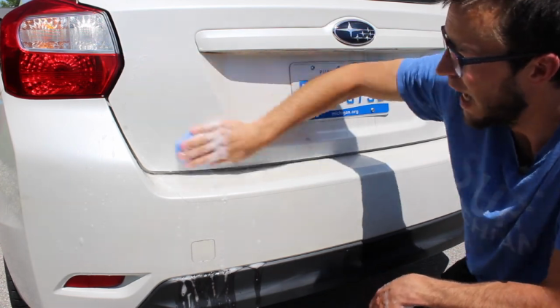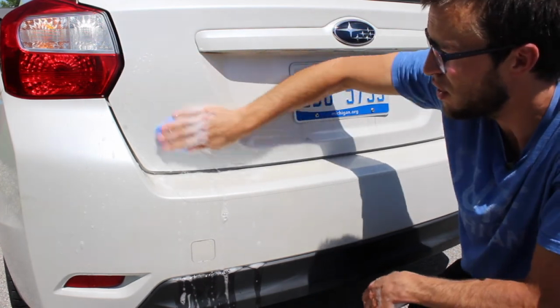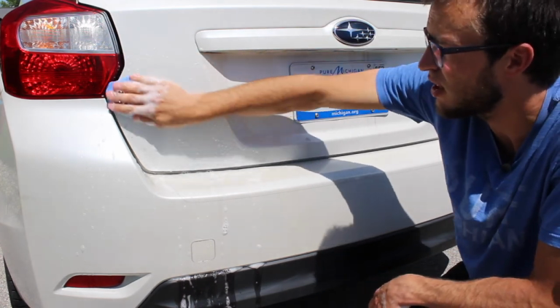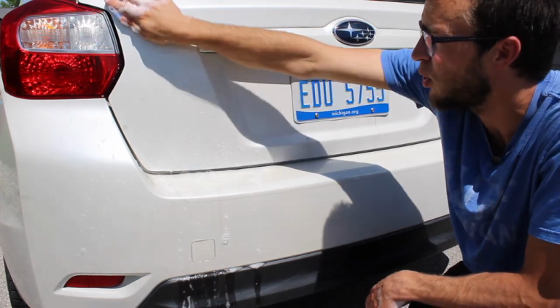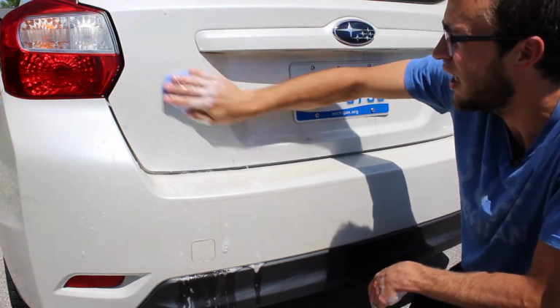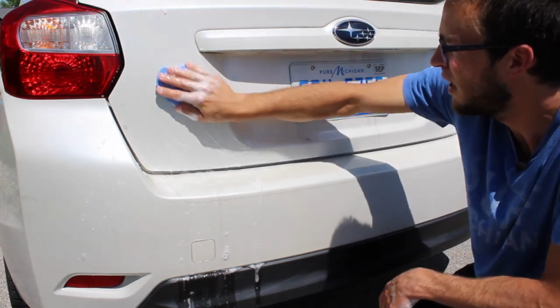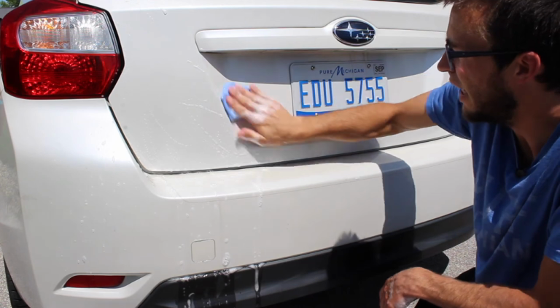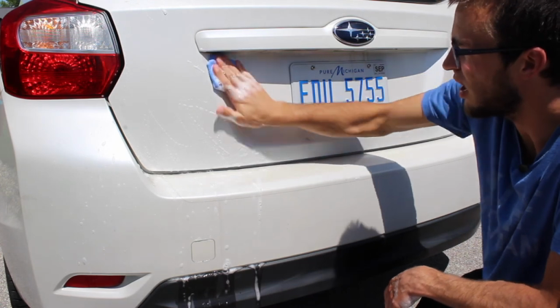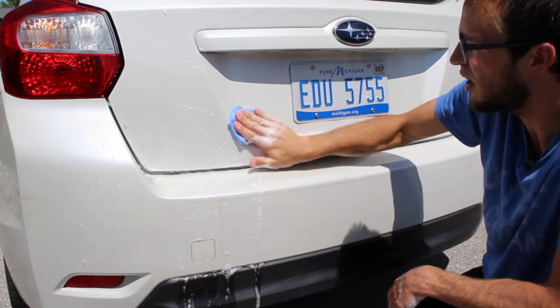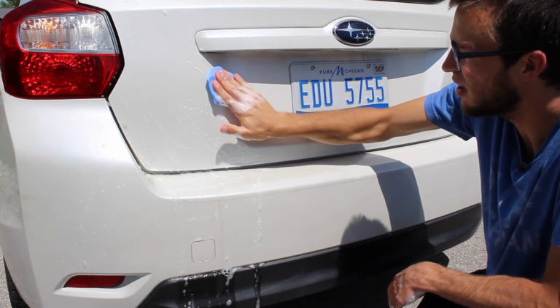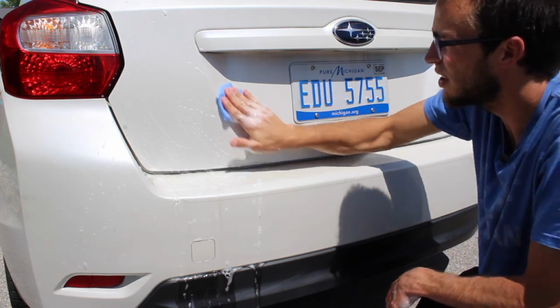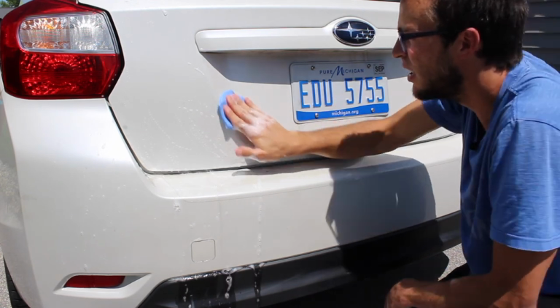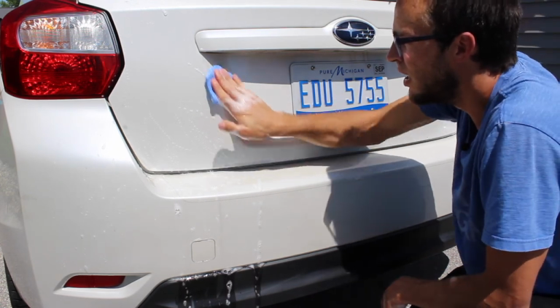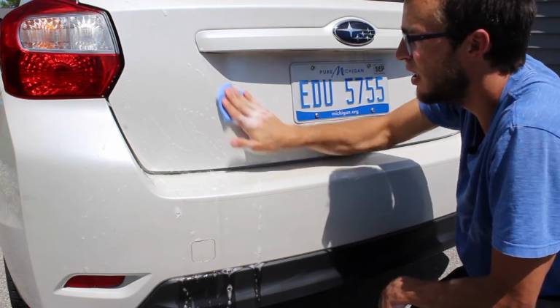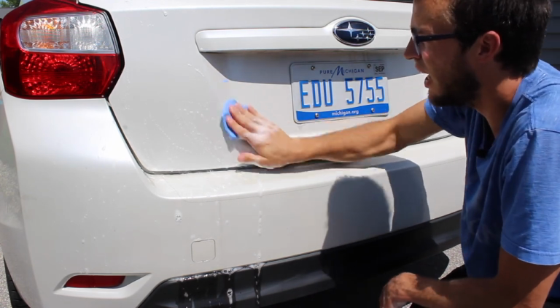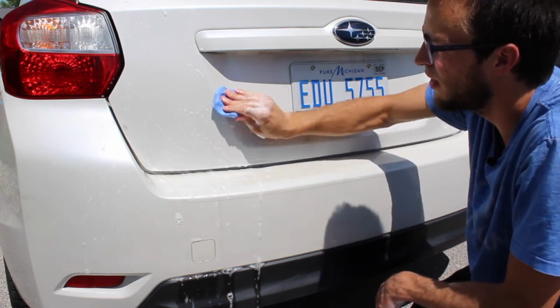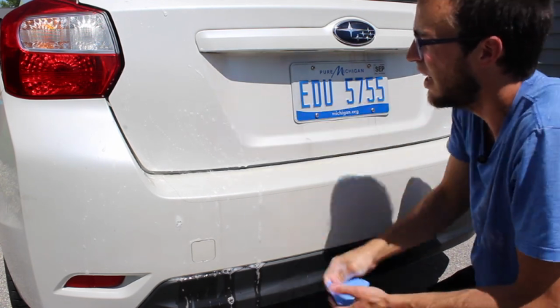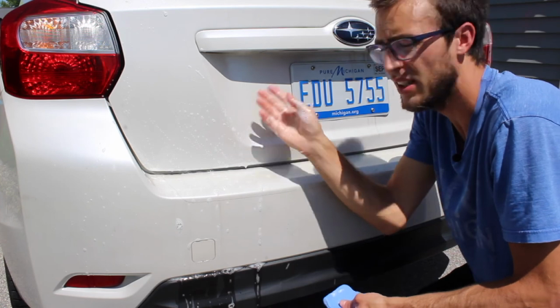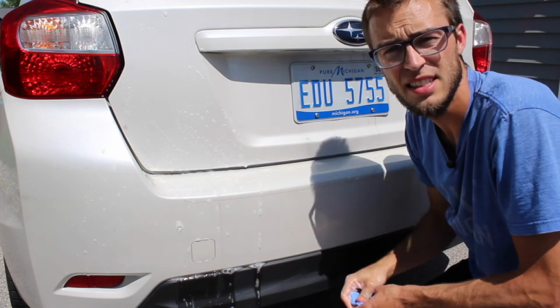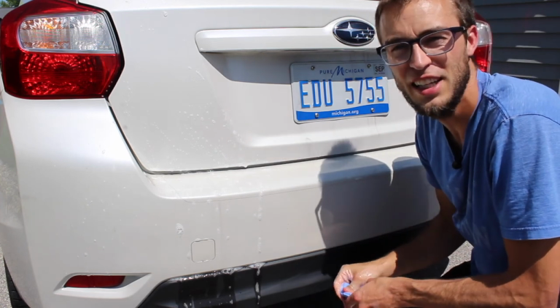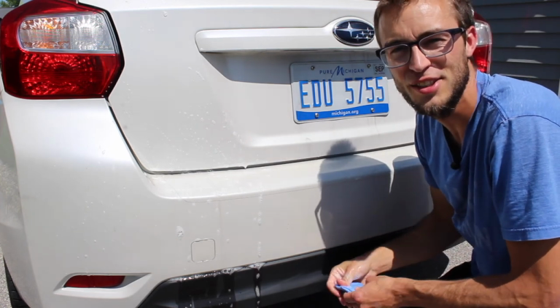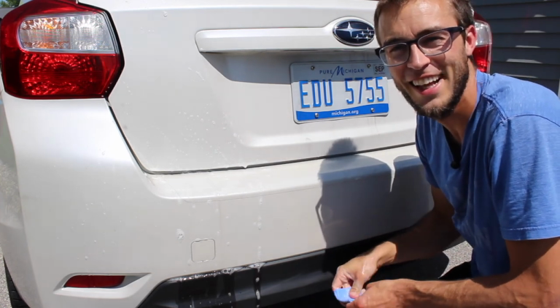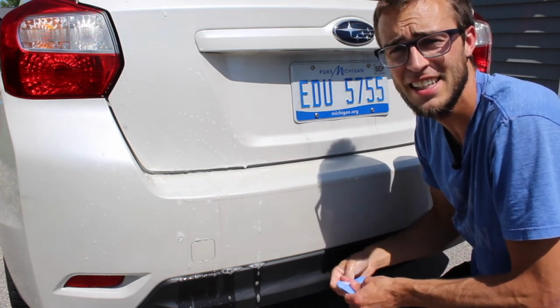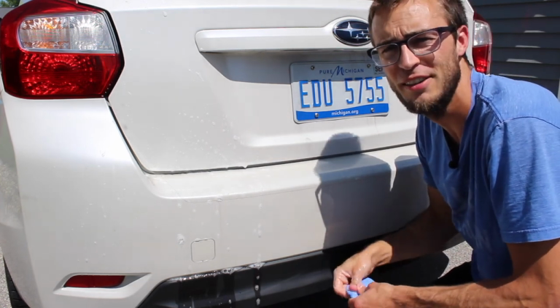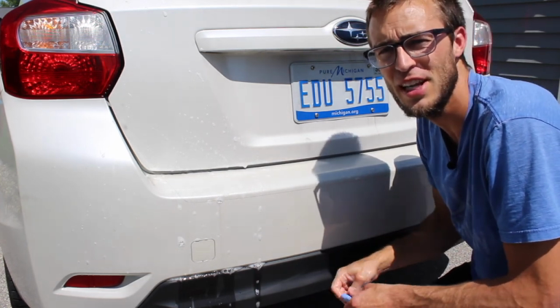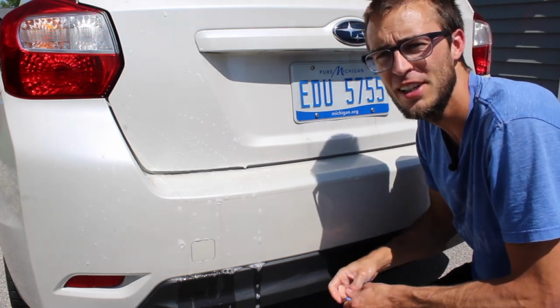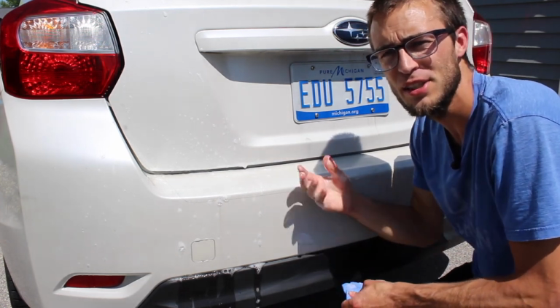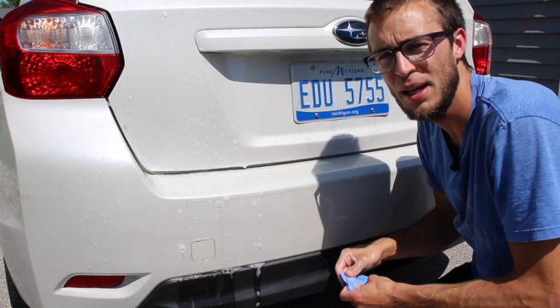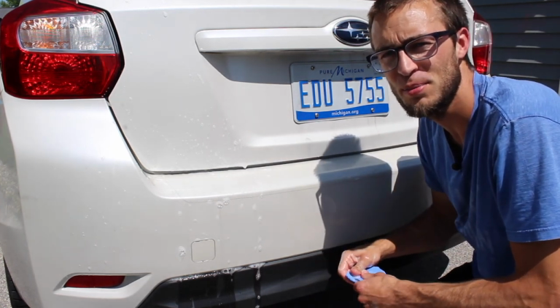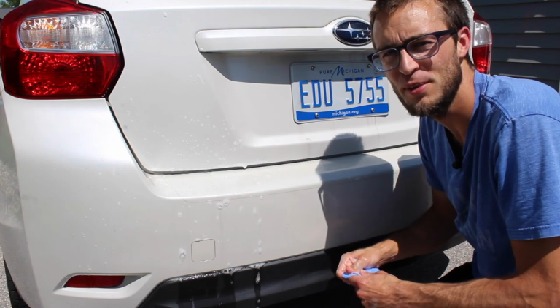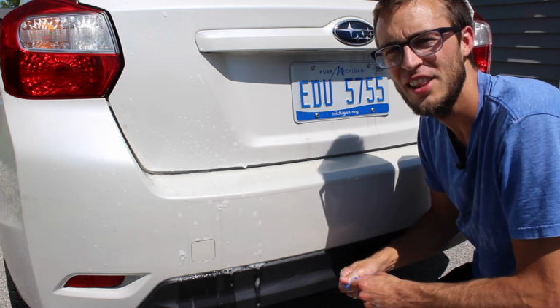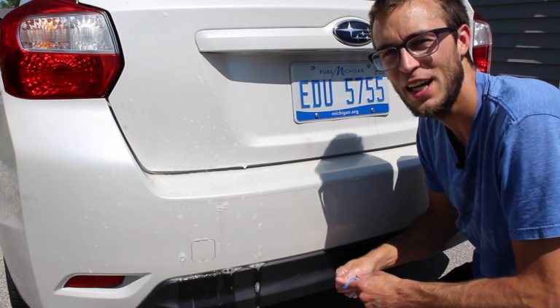You just do this along the whole car and it takes all the particles out. It looks nice and shiny and new. And that's it! If you found this helpful, please subscribe — it's super helpful to me — and thanks for watching.